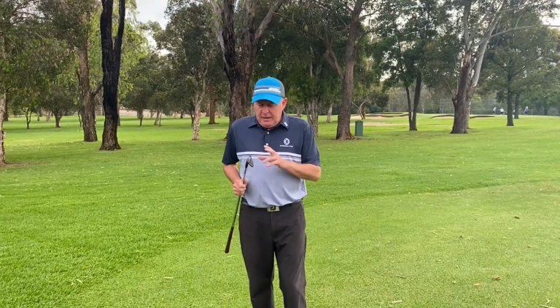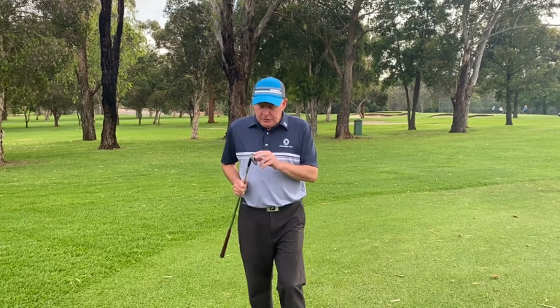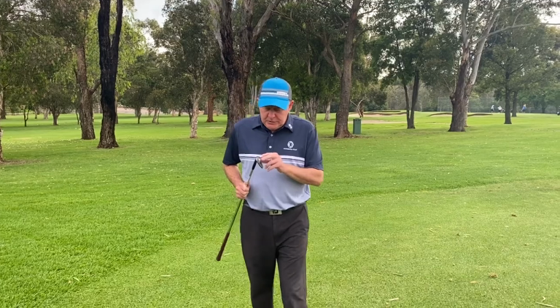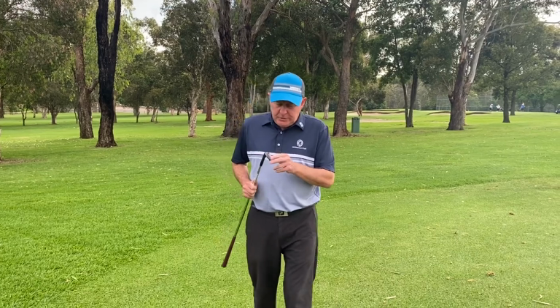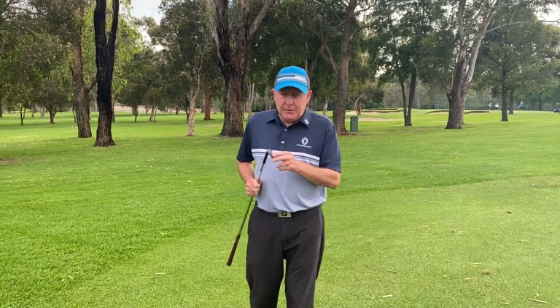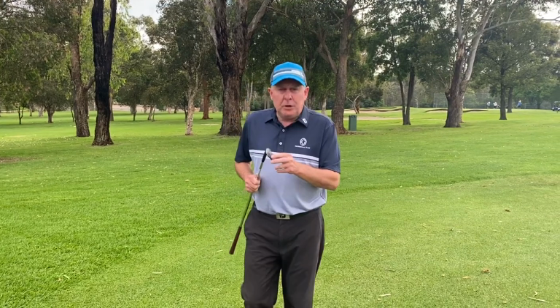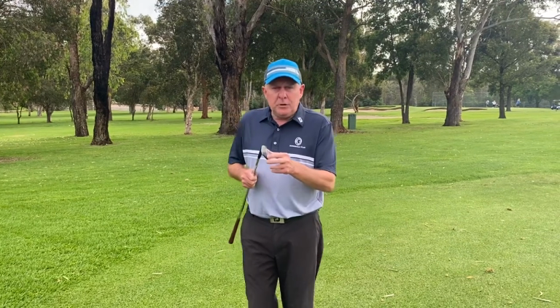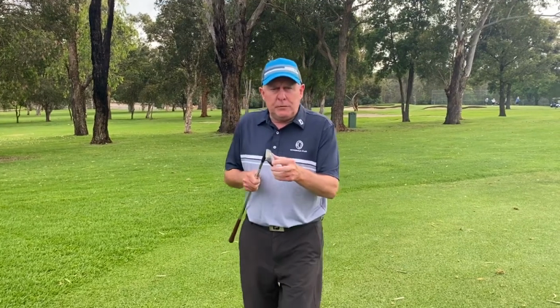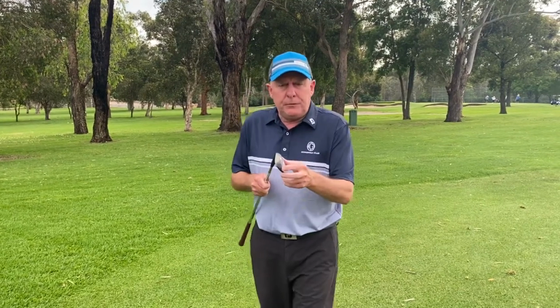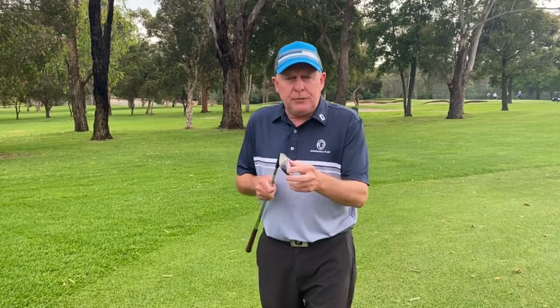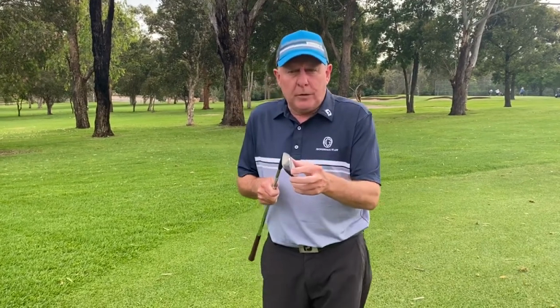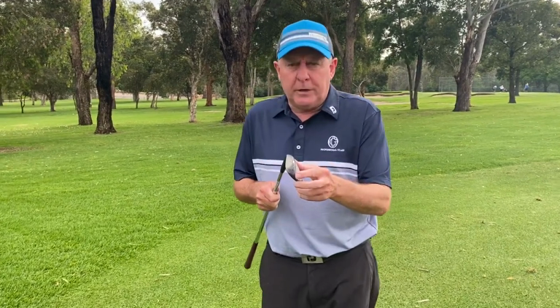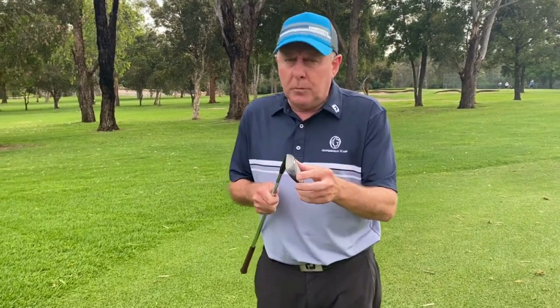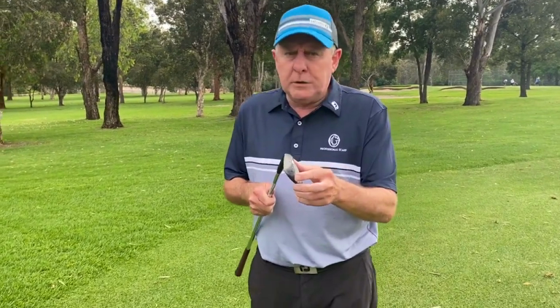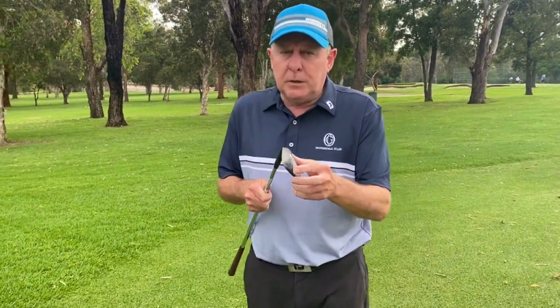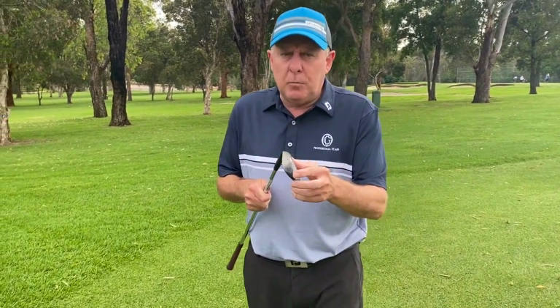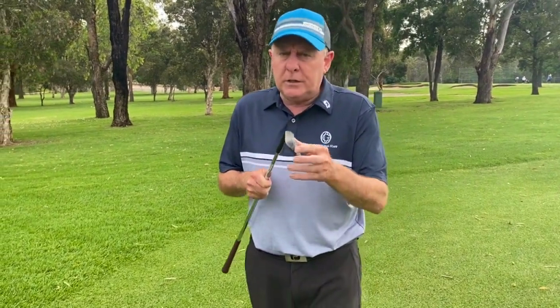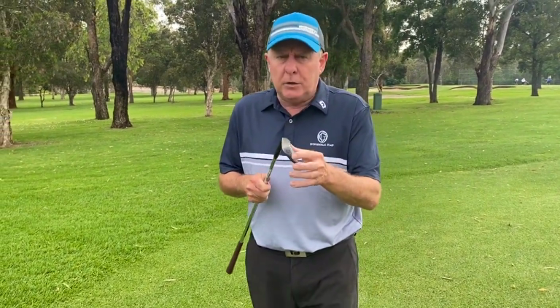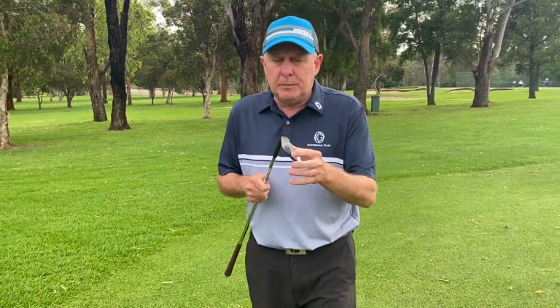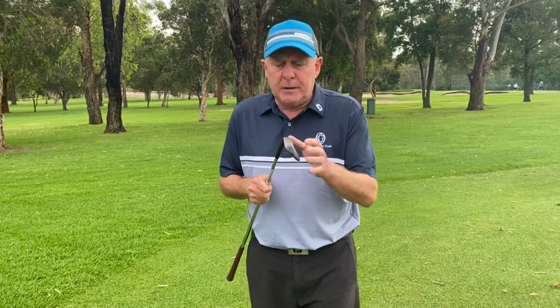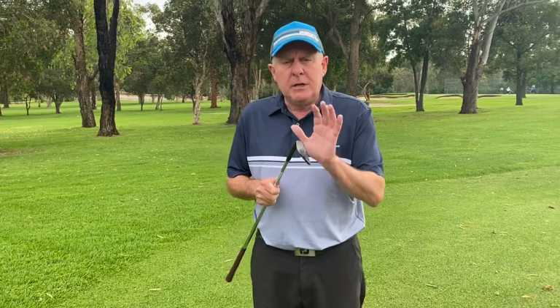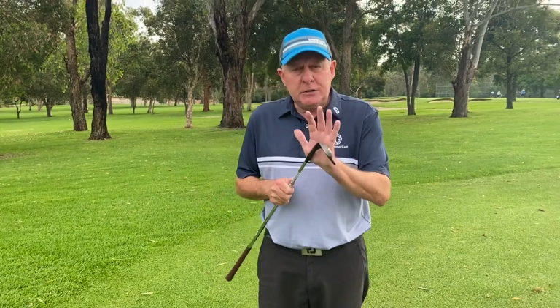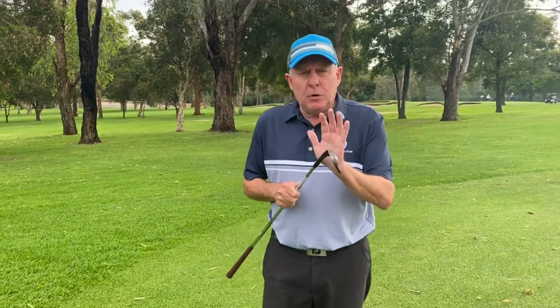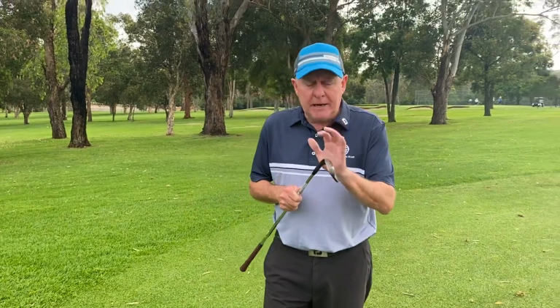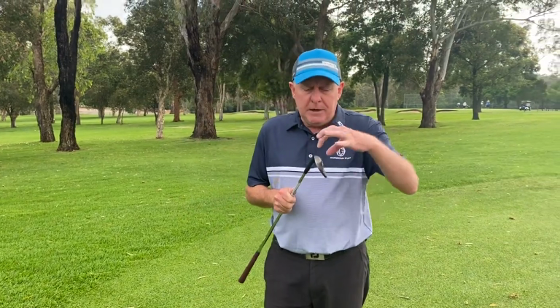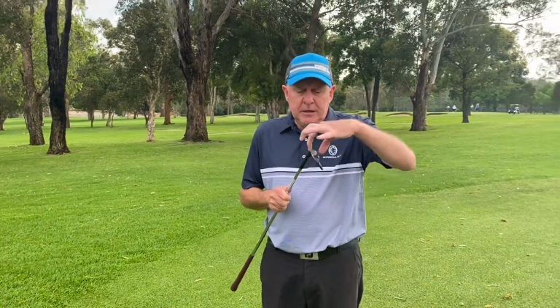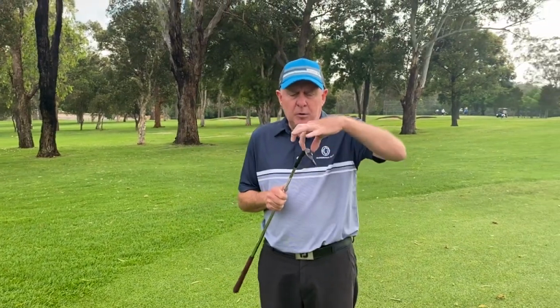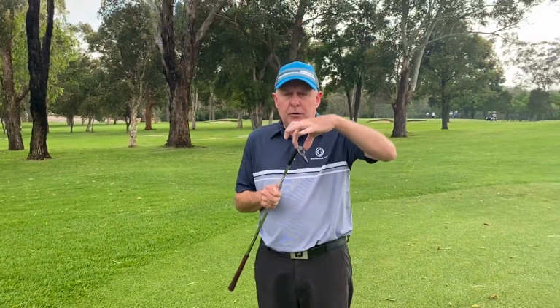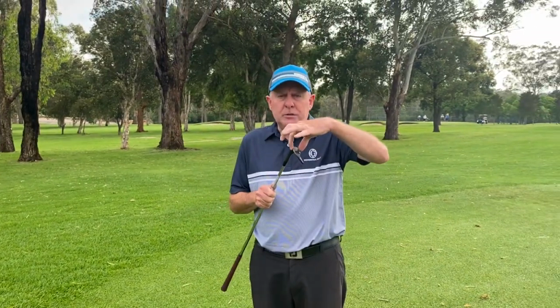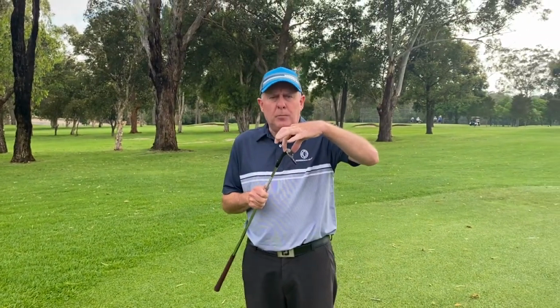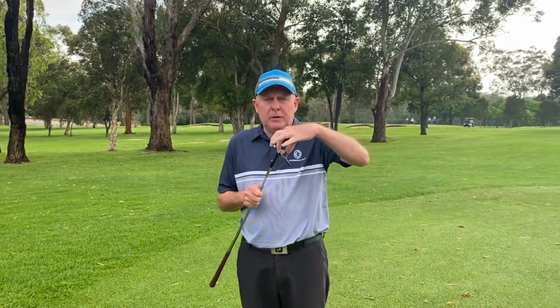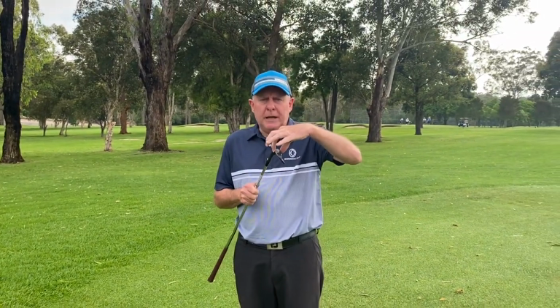With the pitch shot I'm using my 54 degree. I'm not using my lob wedge and I'm not using my sand wedge. This is more of my gap wedge and what you'll find is it's got a bit more of a leading edge.